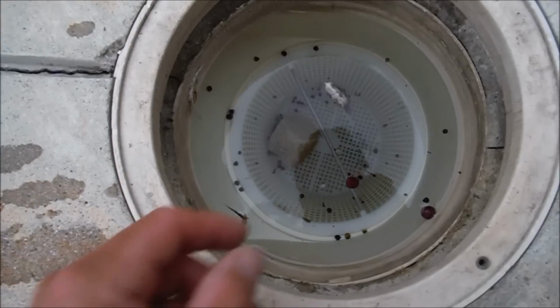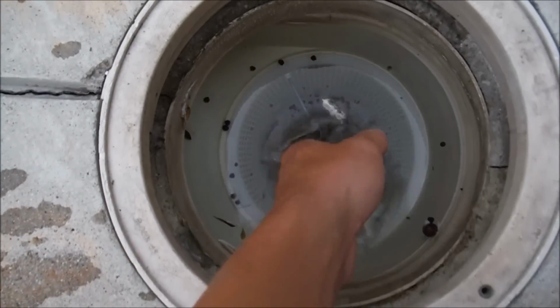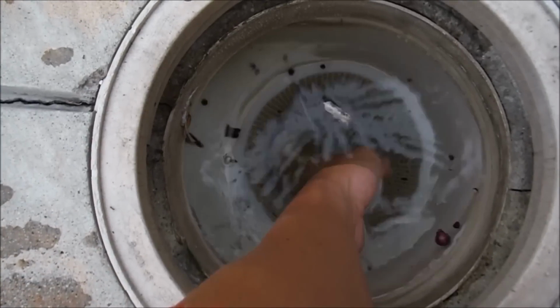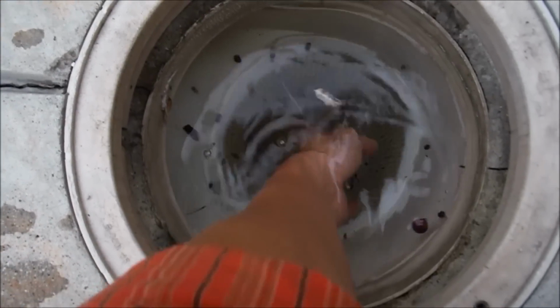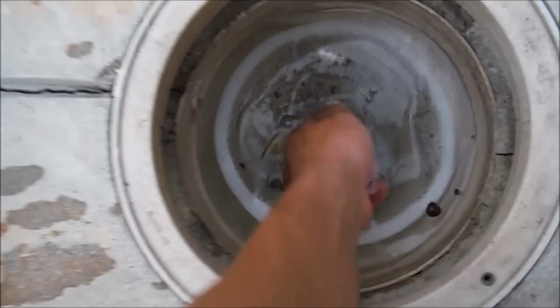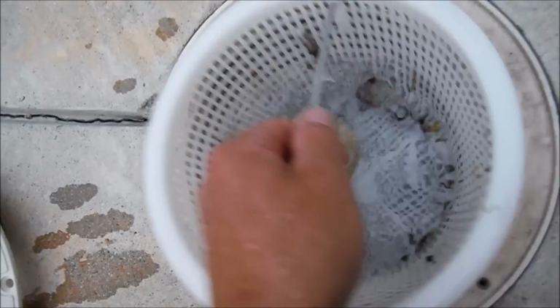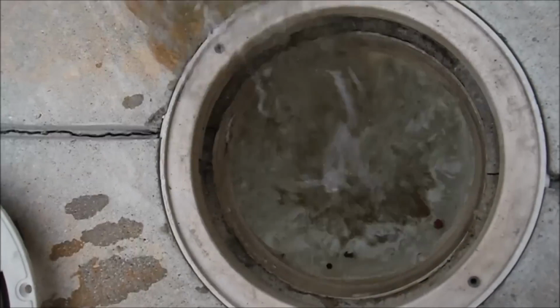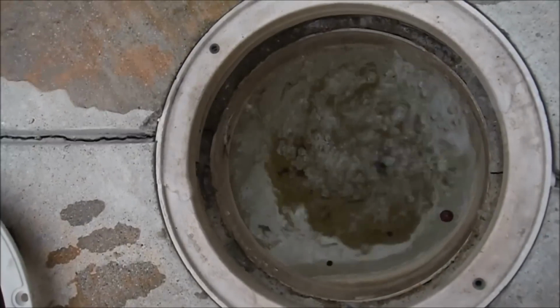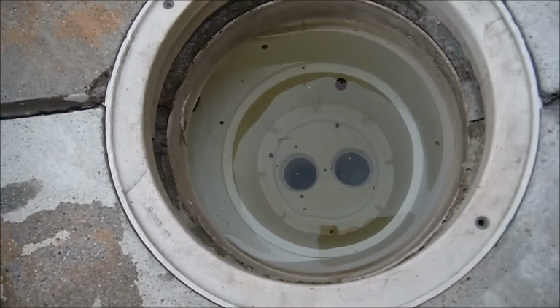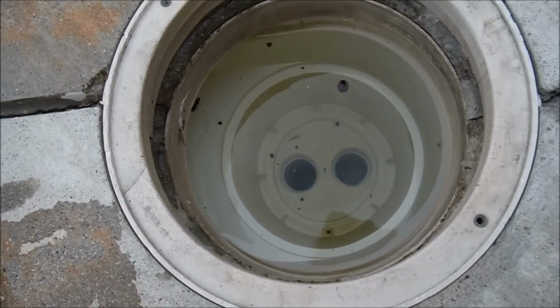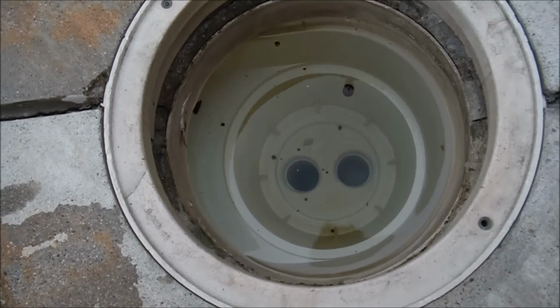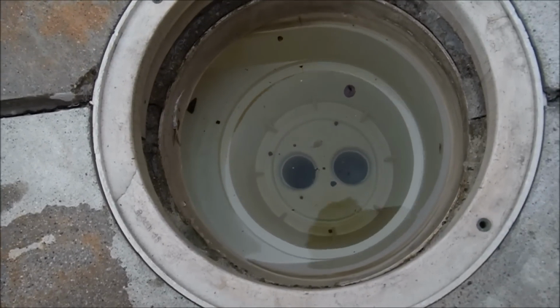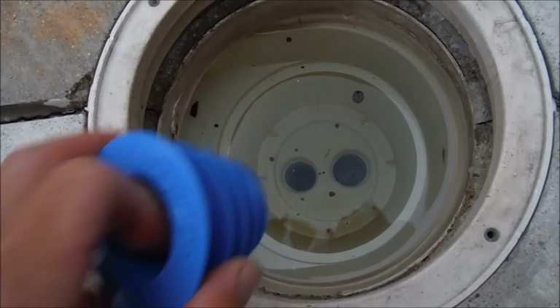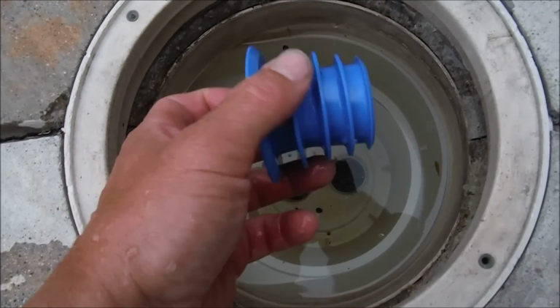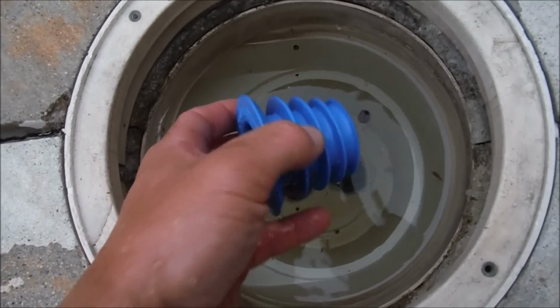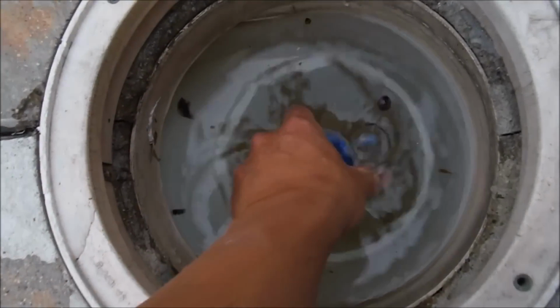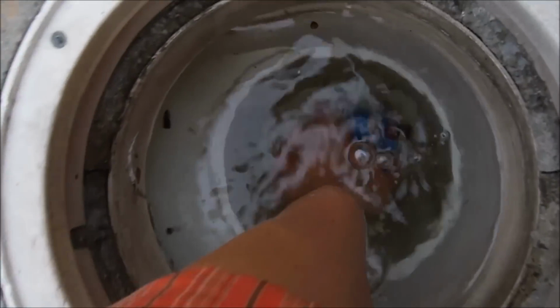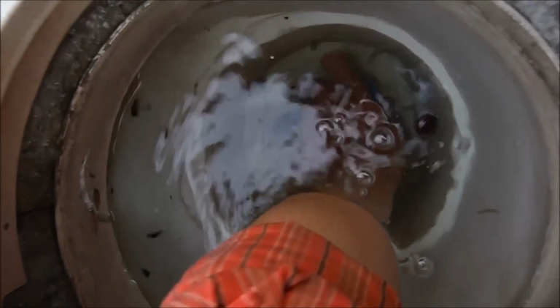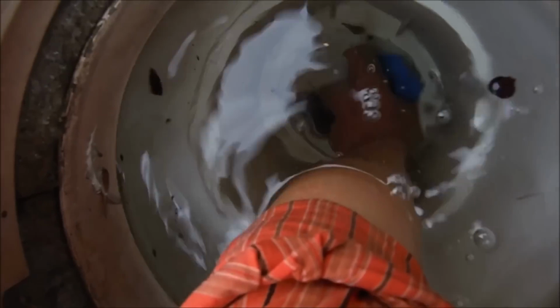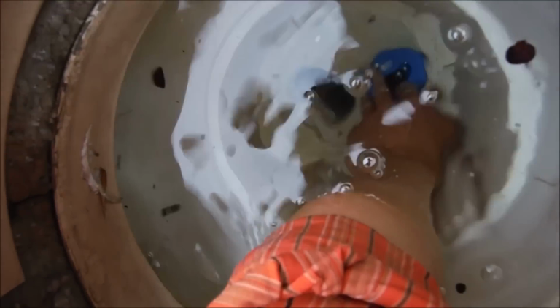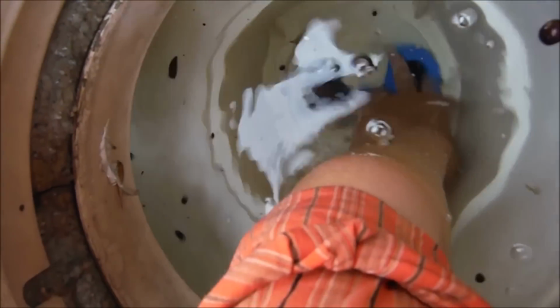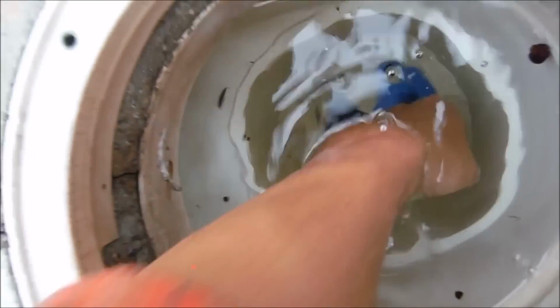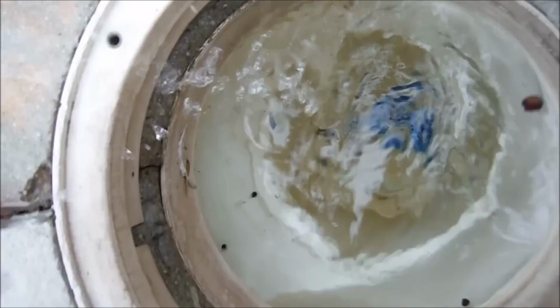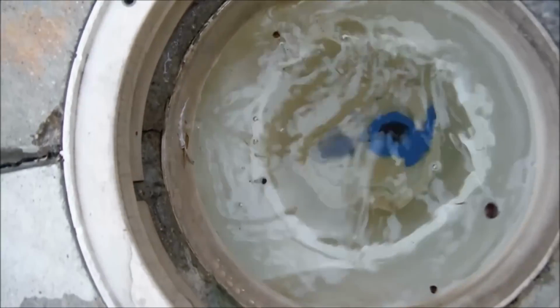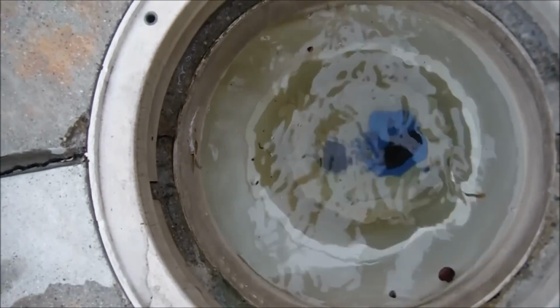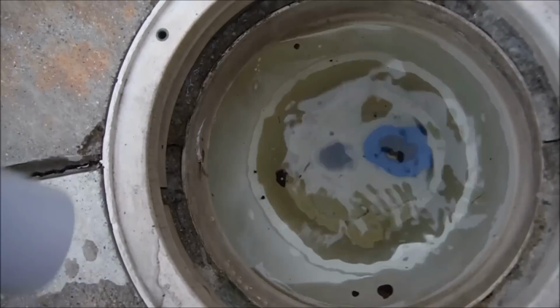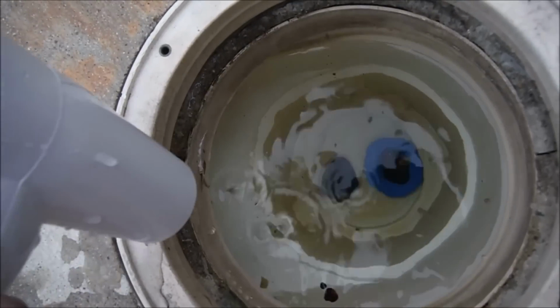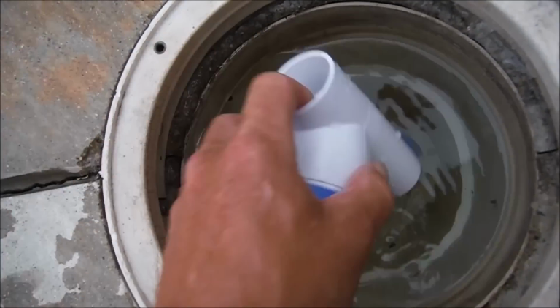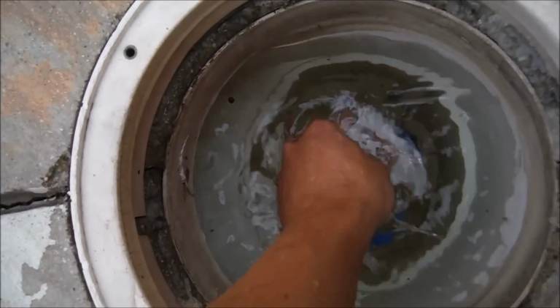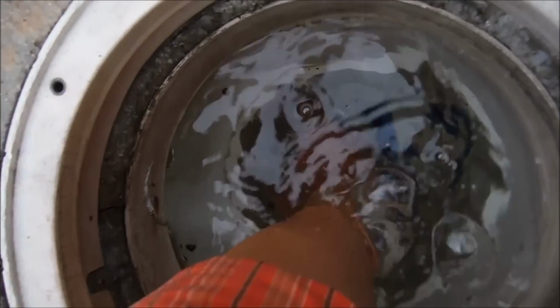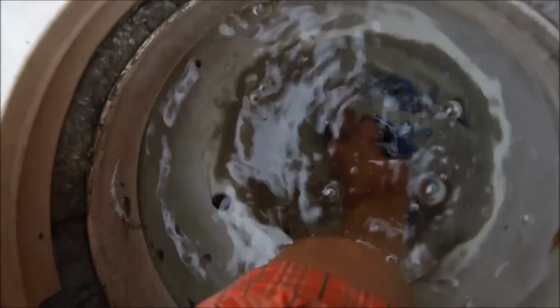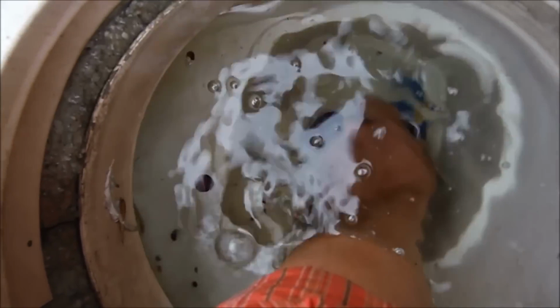For the skimmer installation, you would just remove your basket. You'll see two holes in your skimmer — this here goes in the back hole. If you have a two-hole skimmer, in most cases you're going to get this adapter and go ahead and stick it in here and push it in firmly.